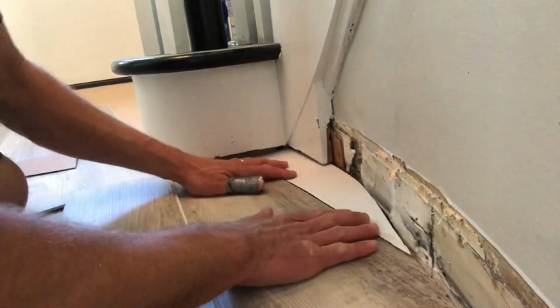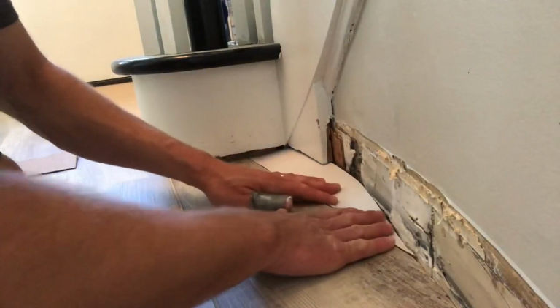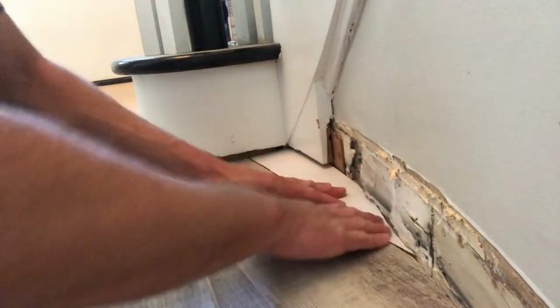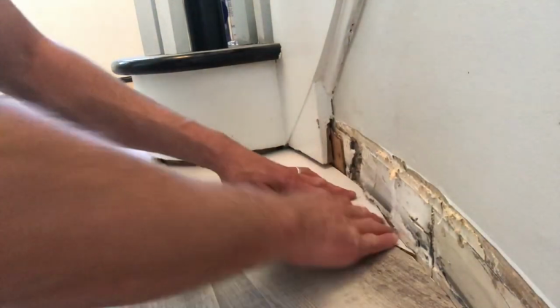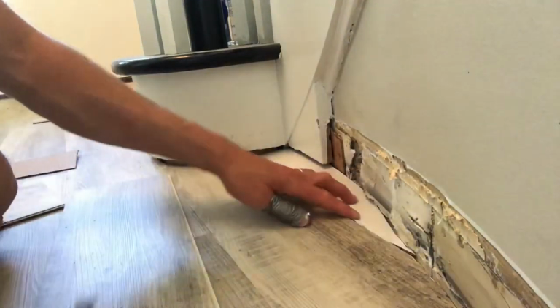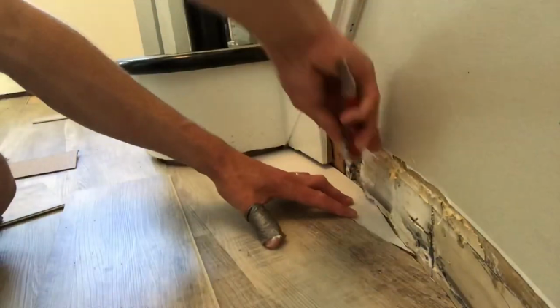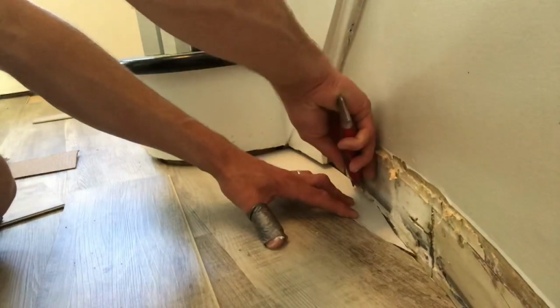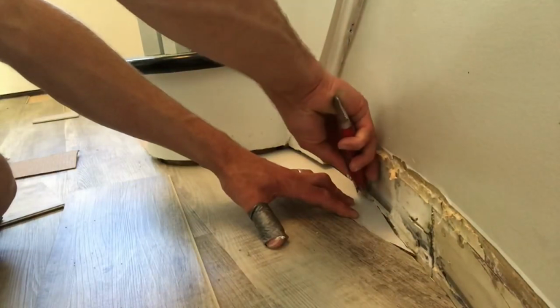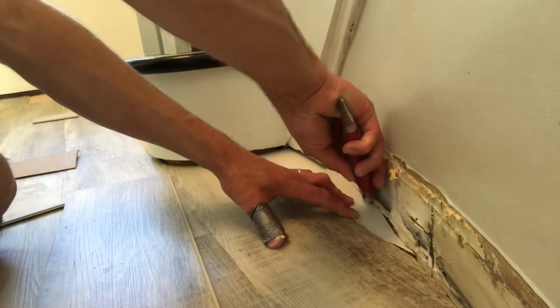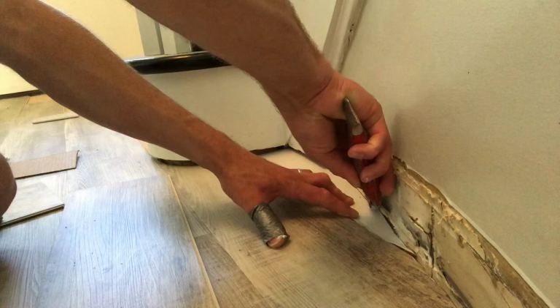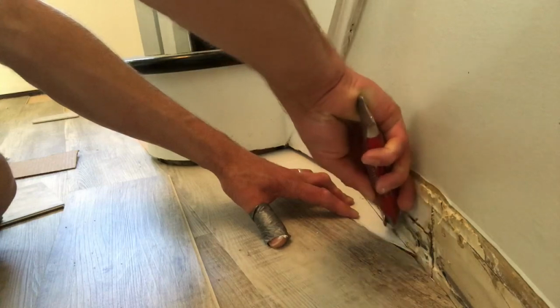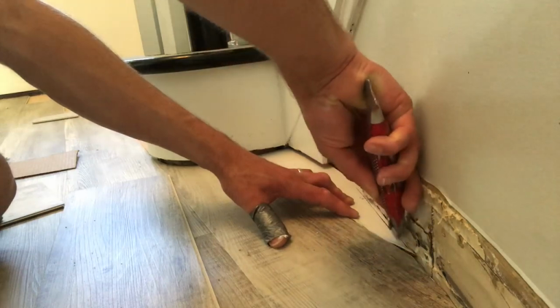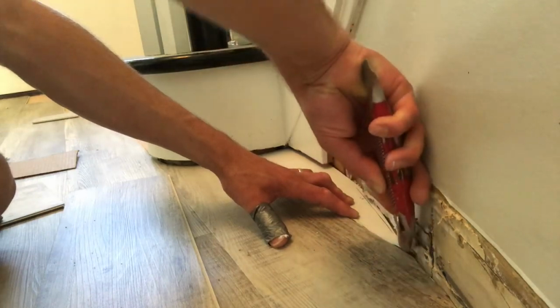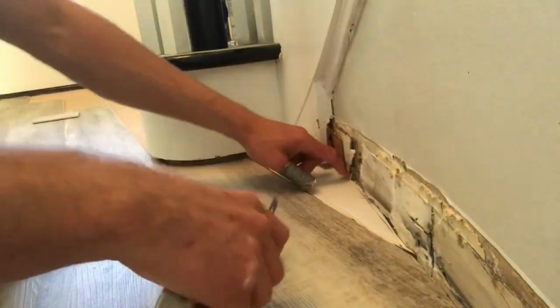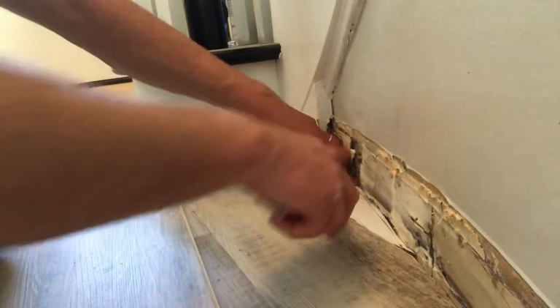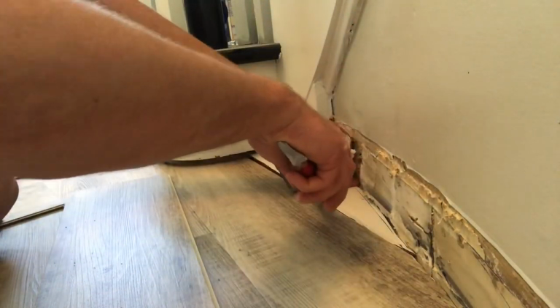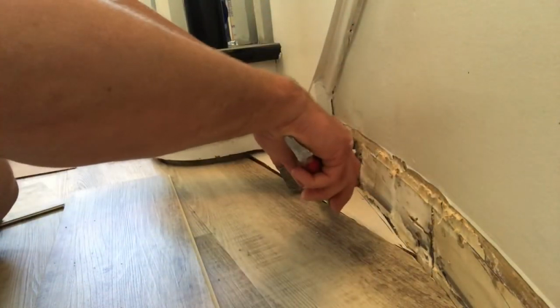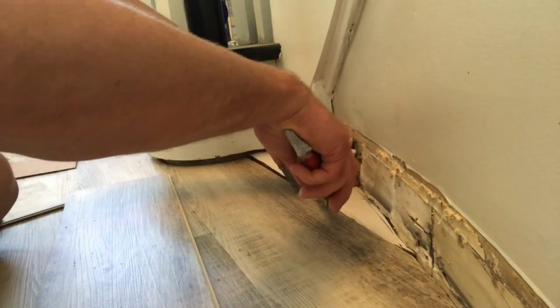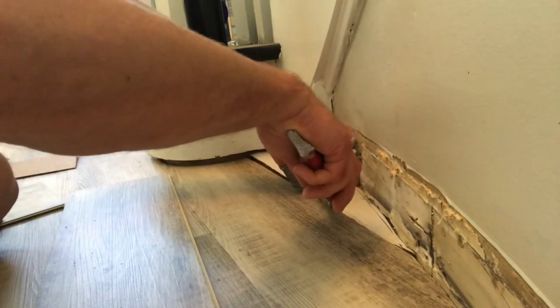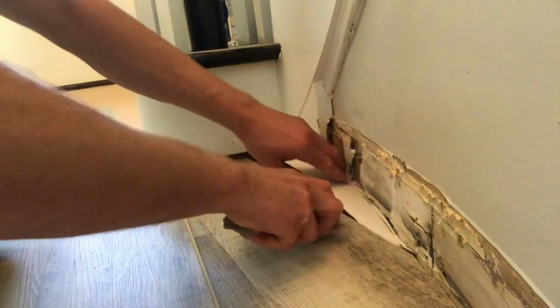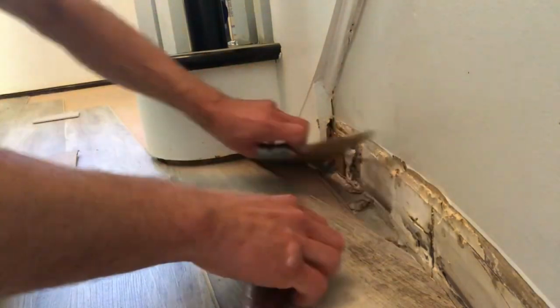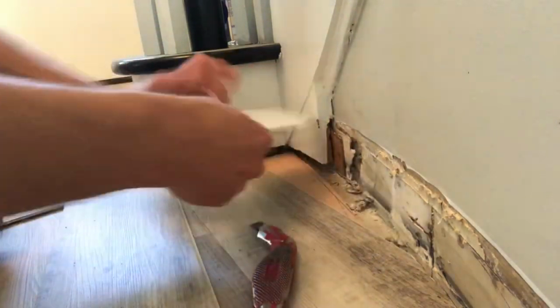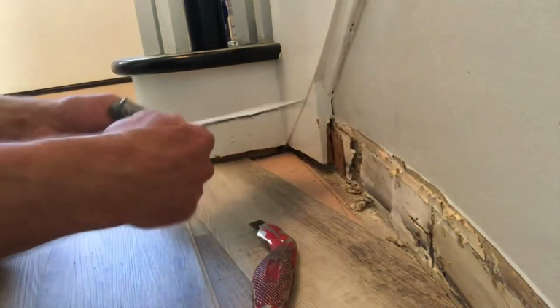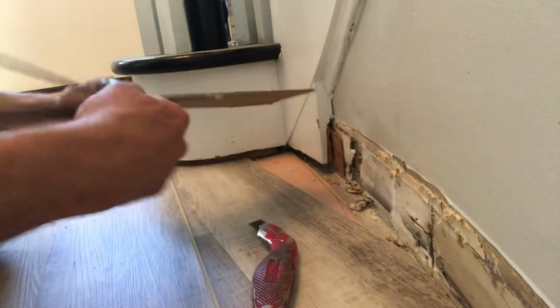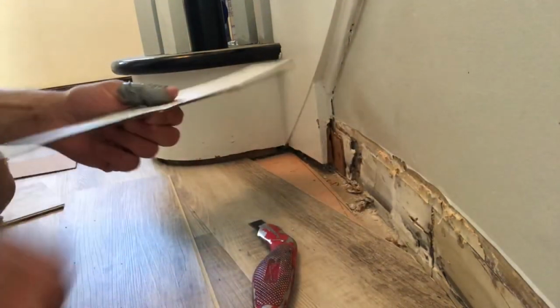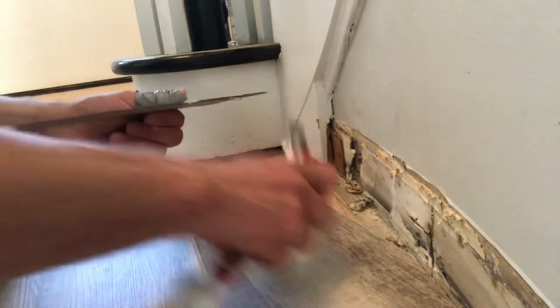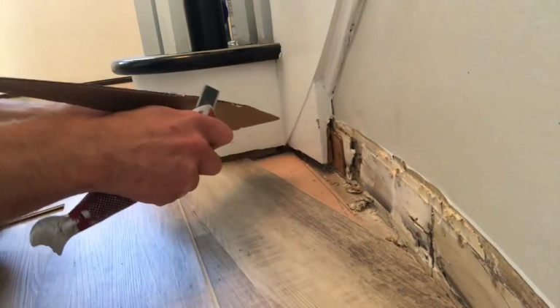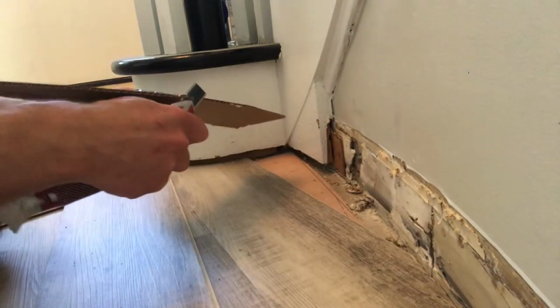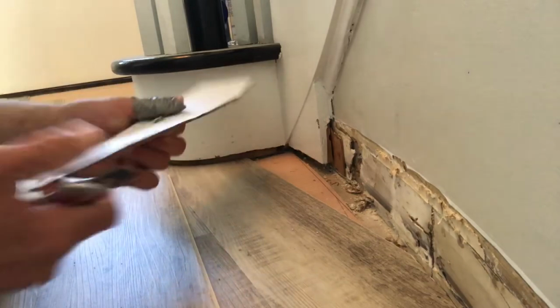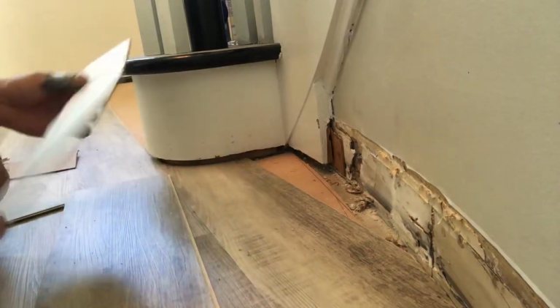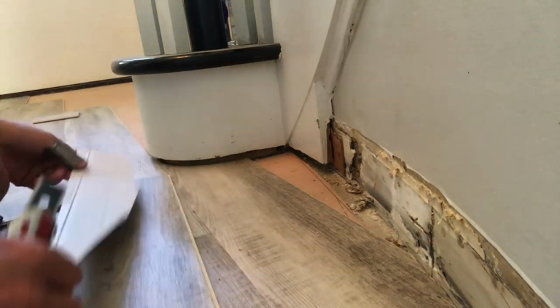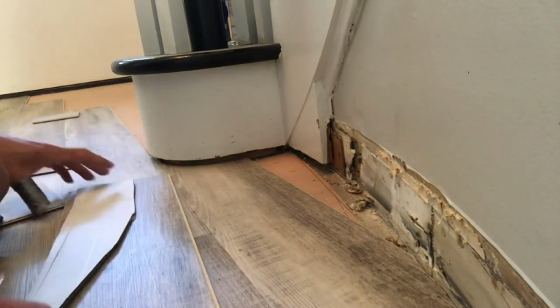Now it's not foolproof, it's not perfect — you'll have to doctor it up a little bit still — but this will get you almost to the finish line and shave tons of time off your installation.